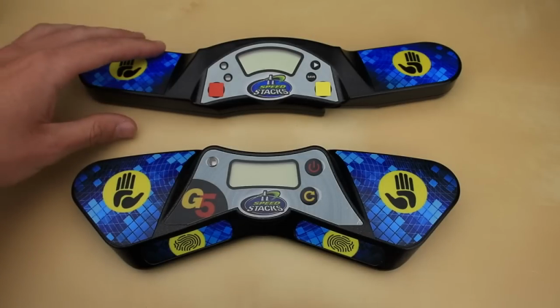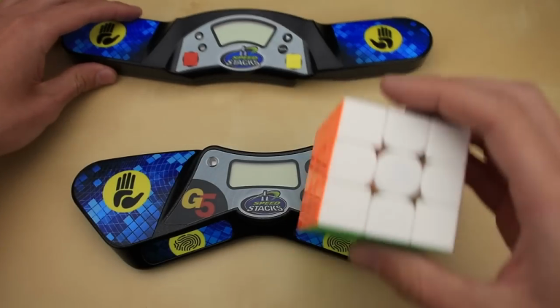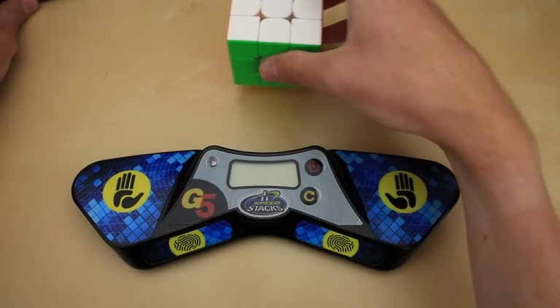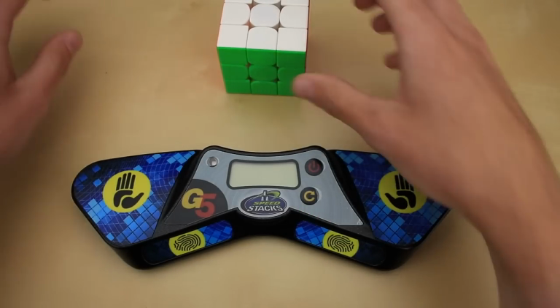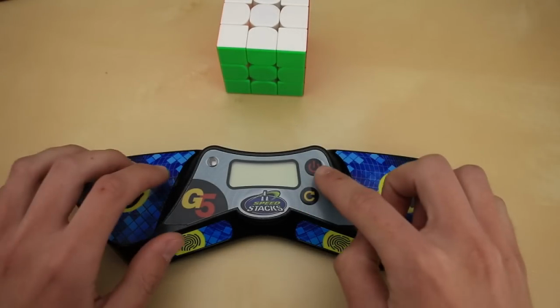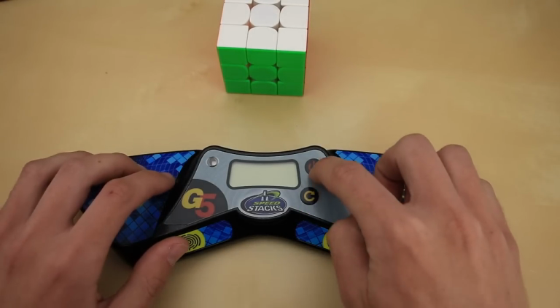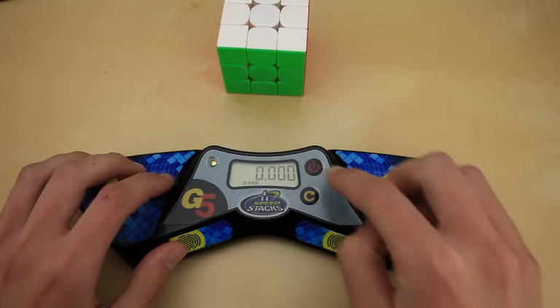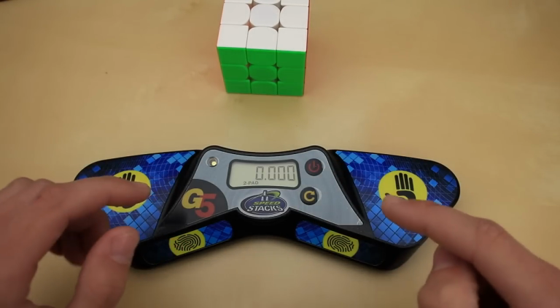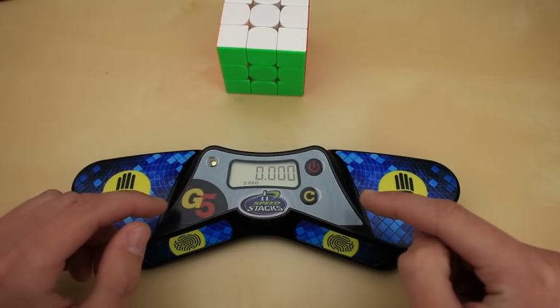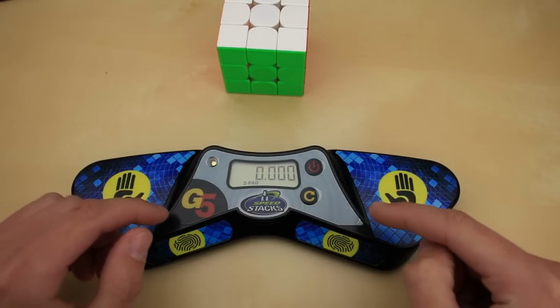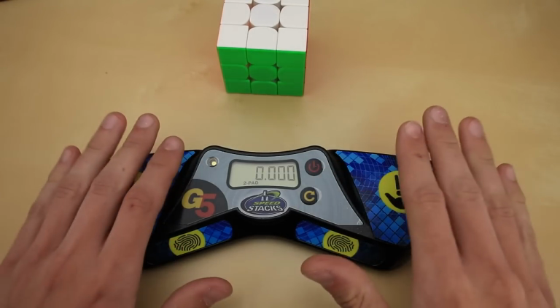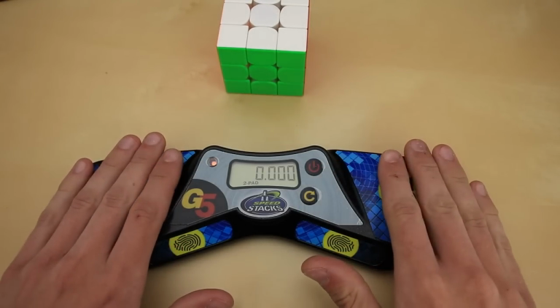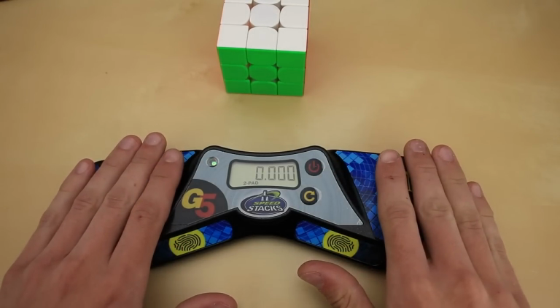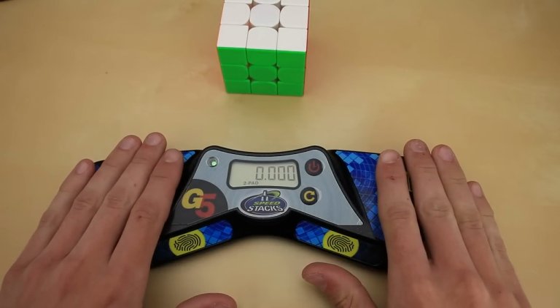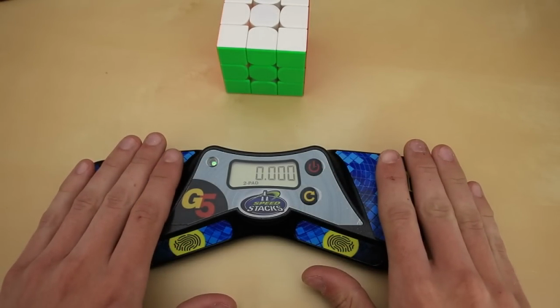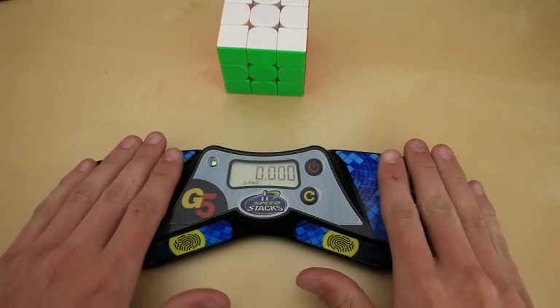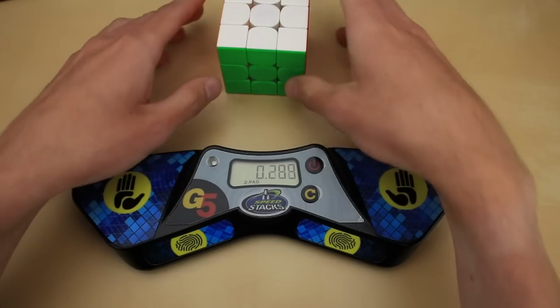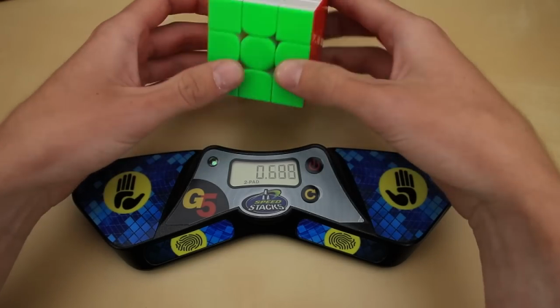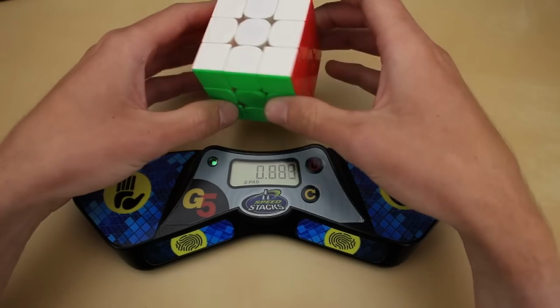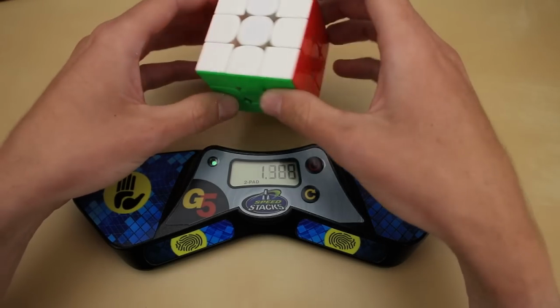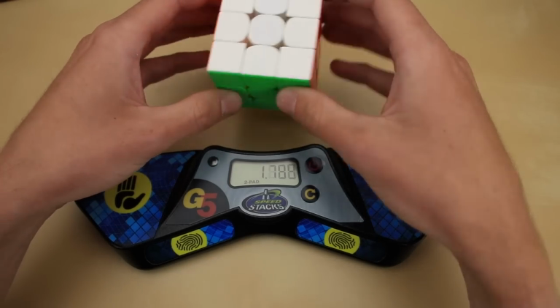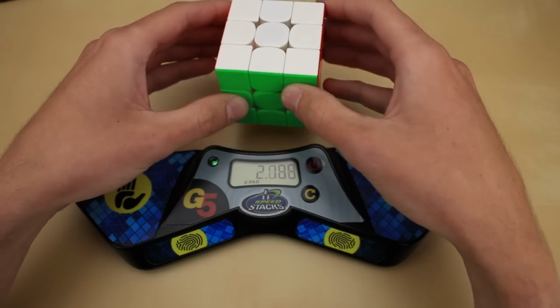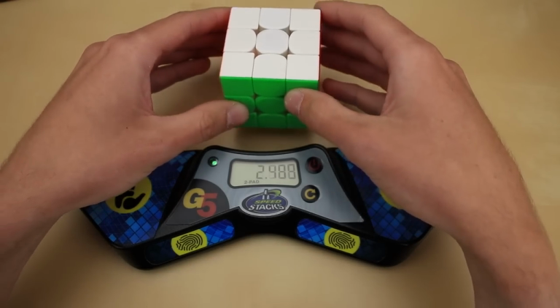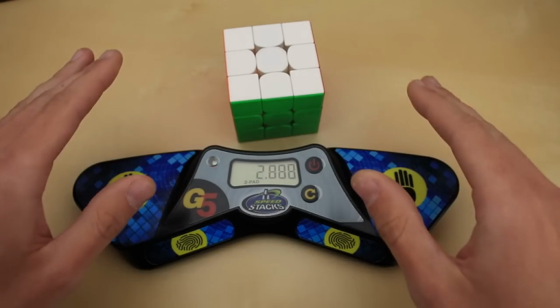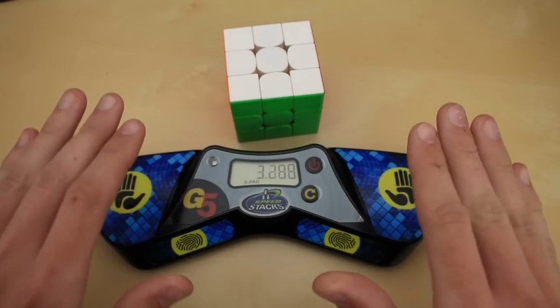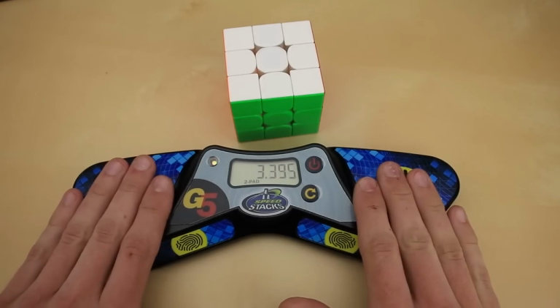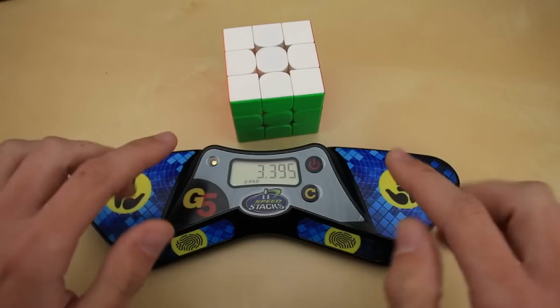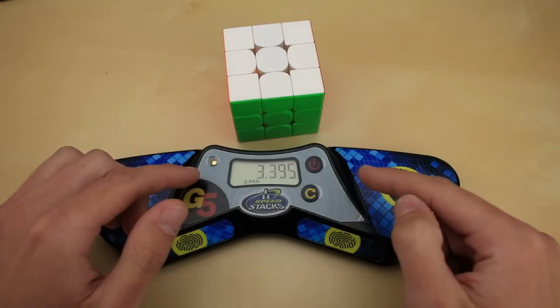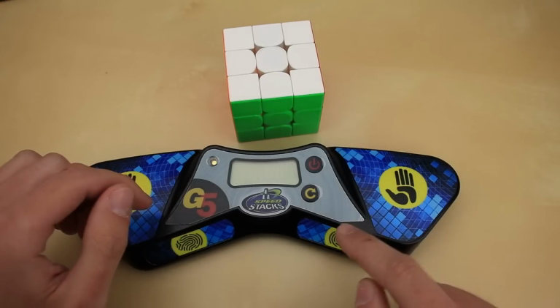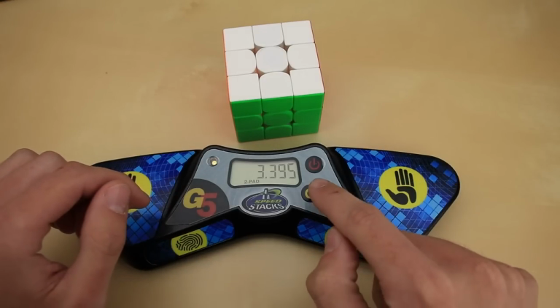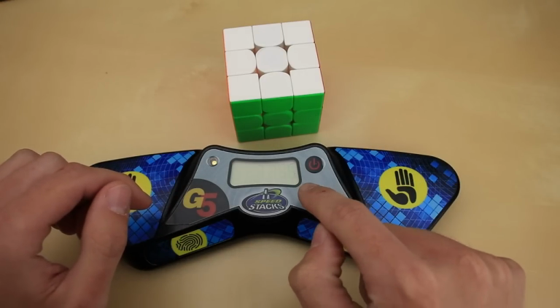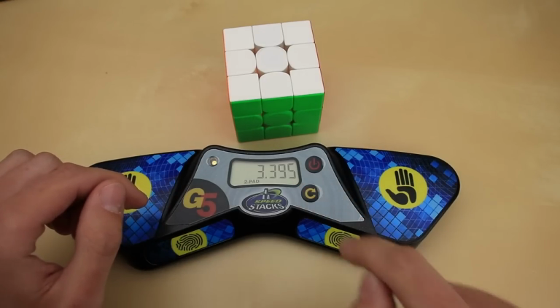It works just like any other stack mat. Press the power button to turn the screen on, hold down the two pads for about a second, then let go to start the timer. Once you finish your solve, you put your hands back down, look at the time, and then hit the reset button.